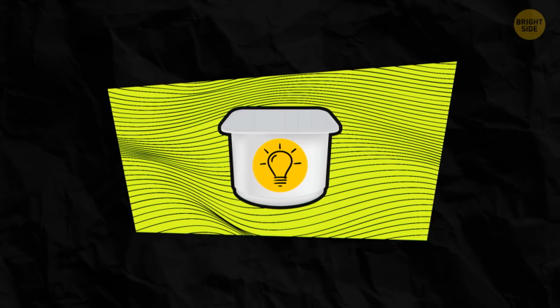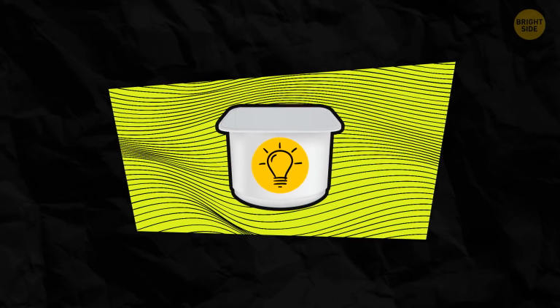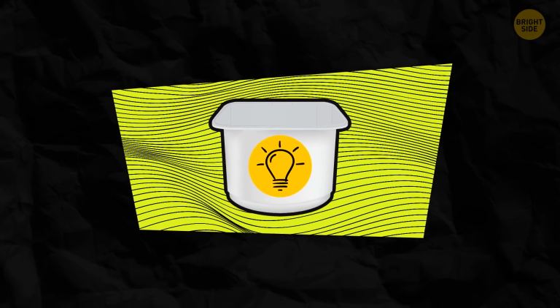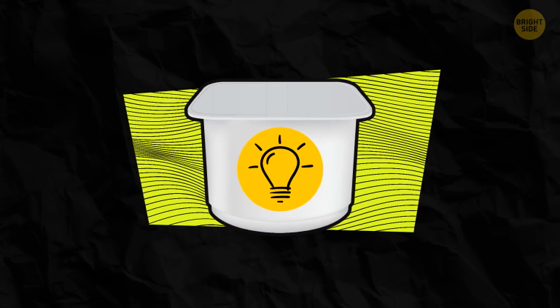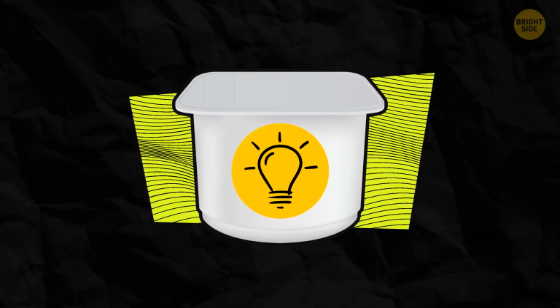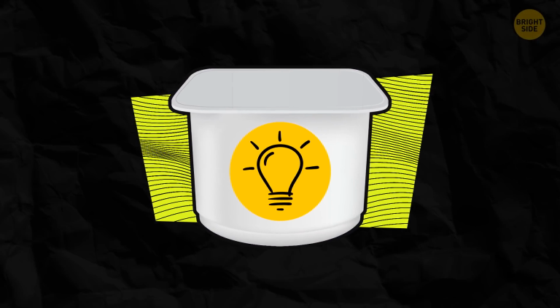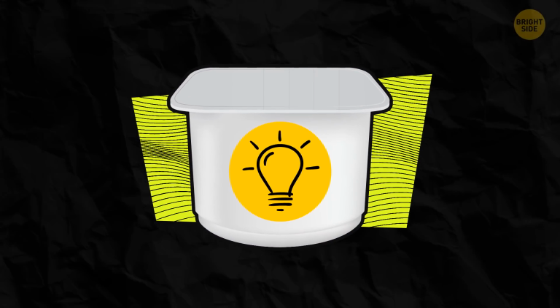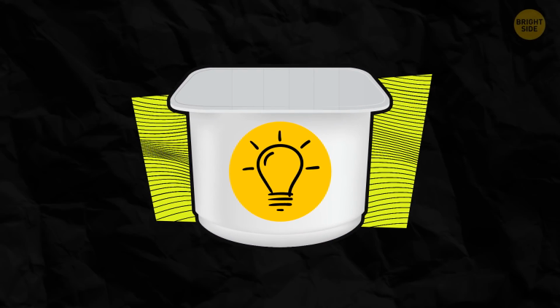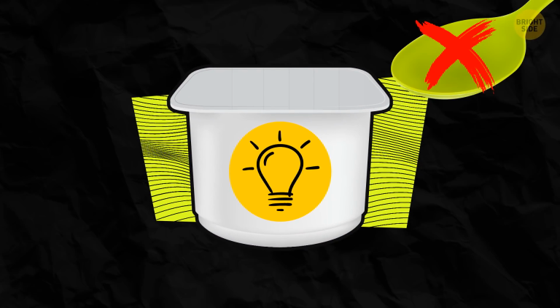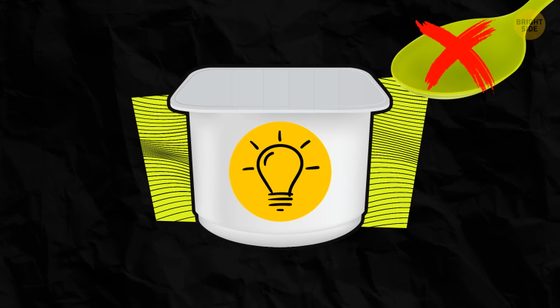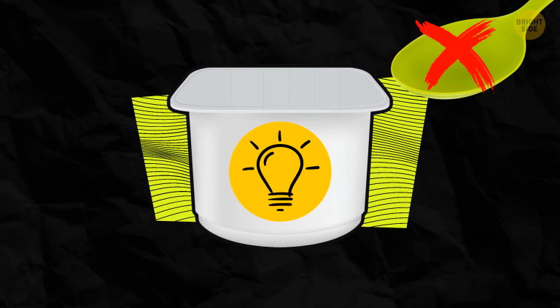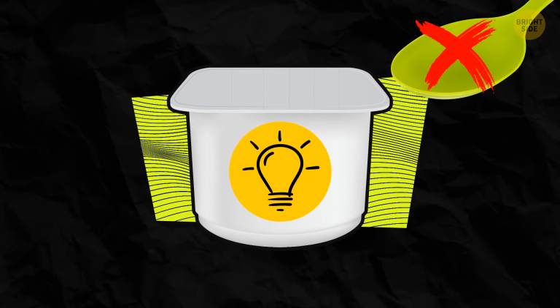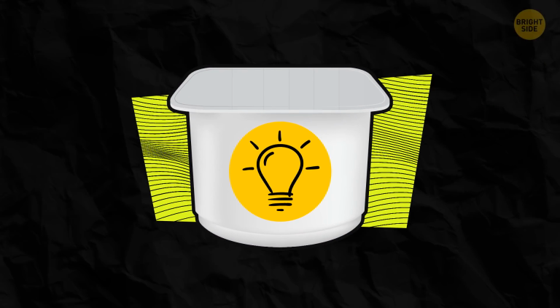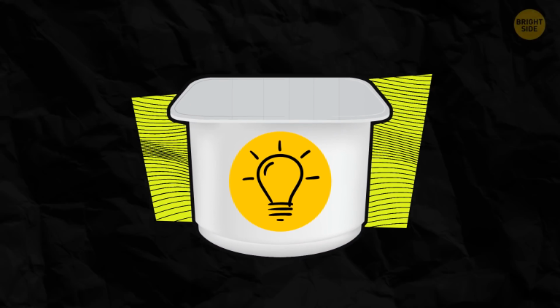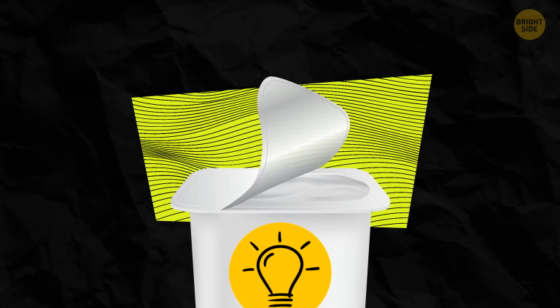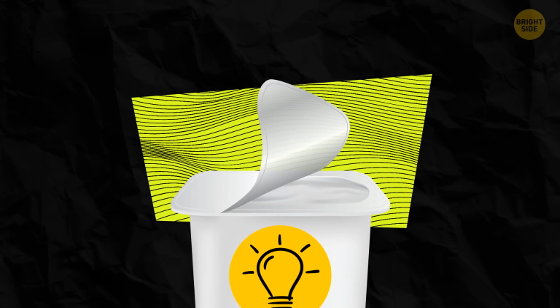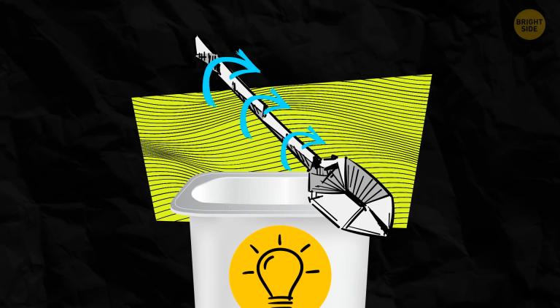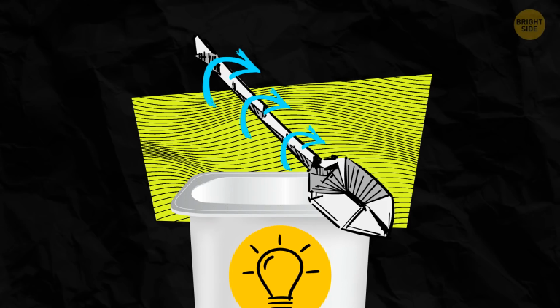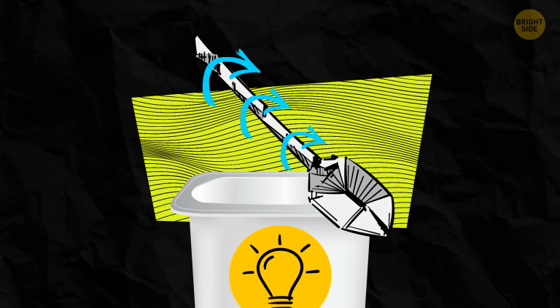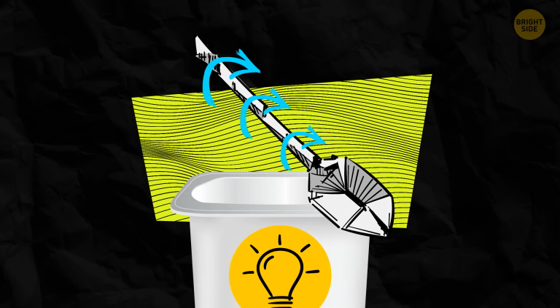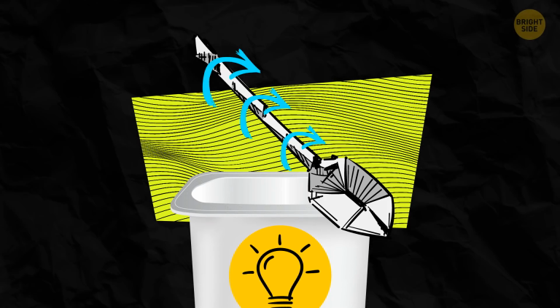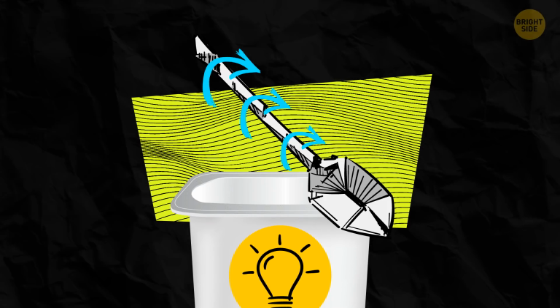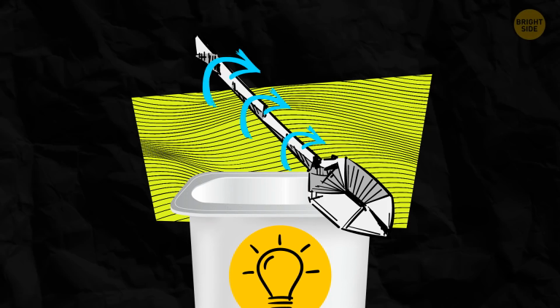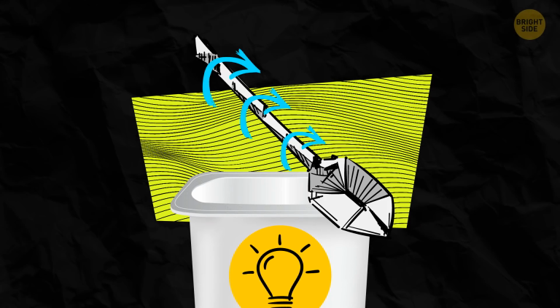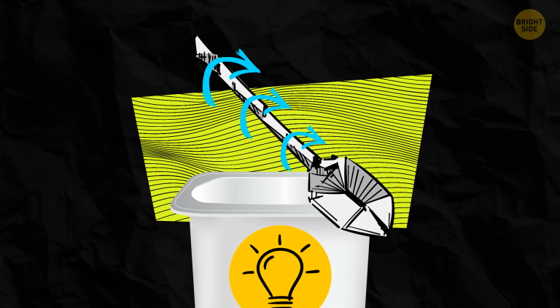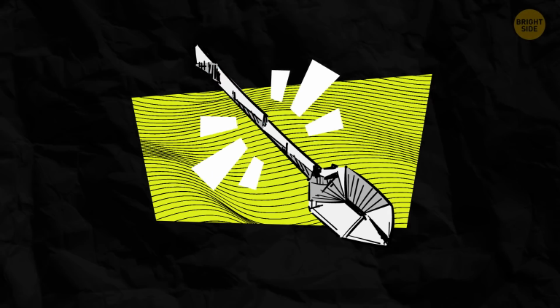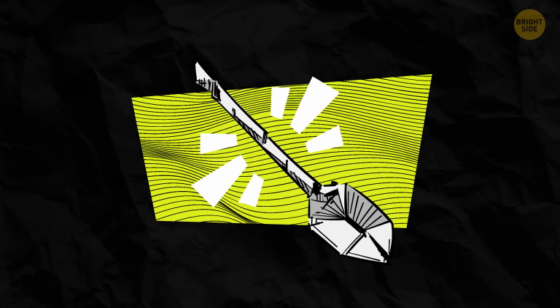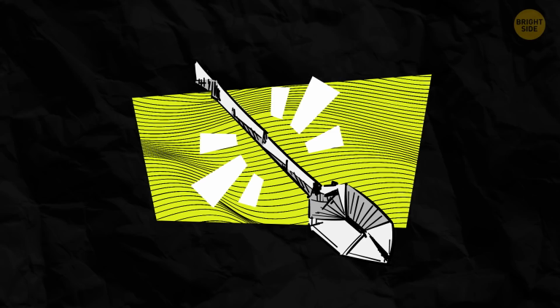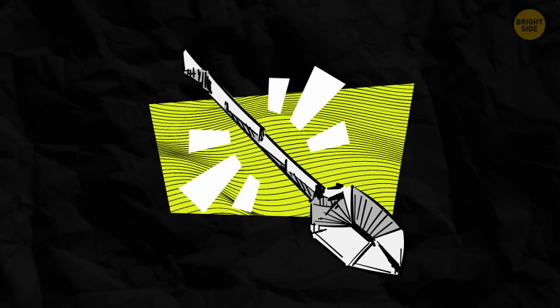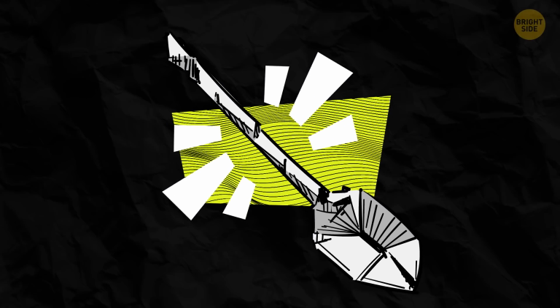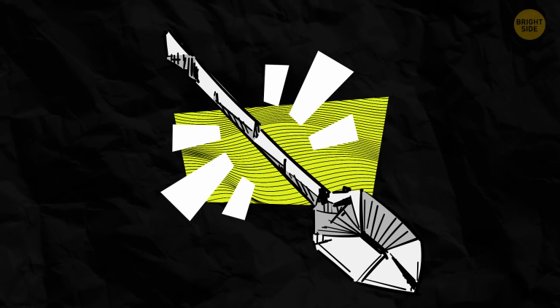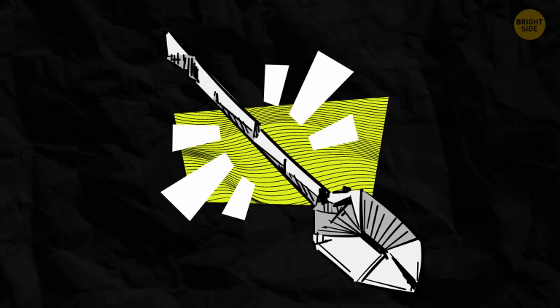Let's say you want to eat some applesauce but you don't have a spoon with you. Just take the lid, twist one of its ends to turn it into a handle, and make a scoop. Your little spoon is ready — bon appétit!